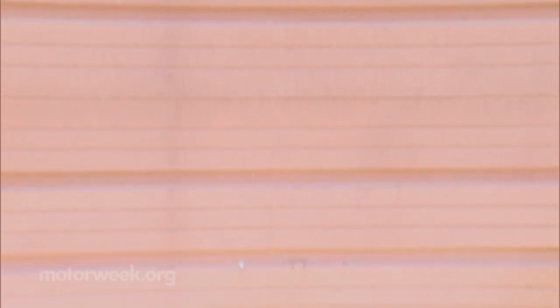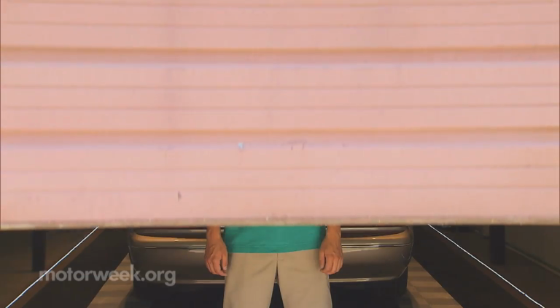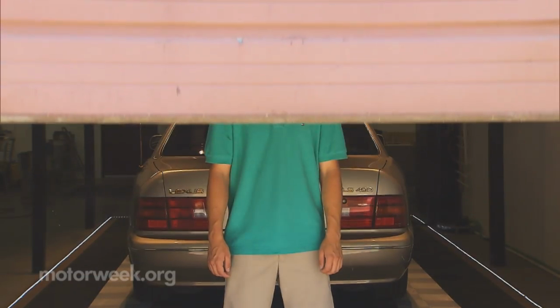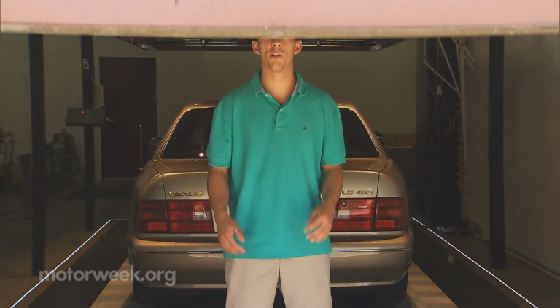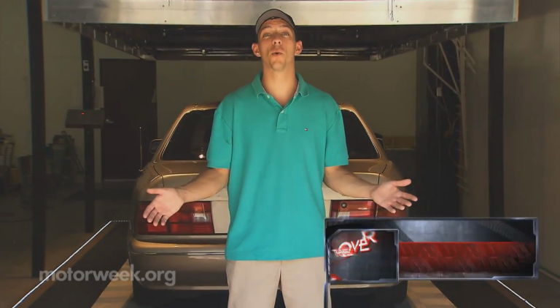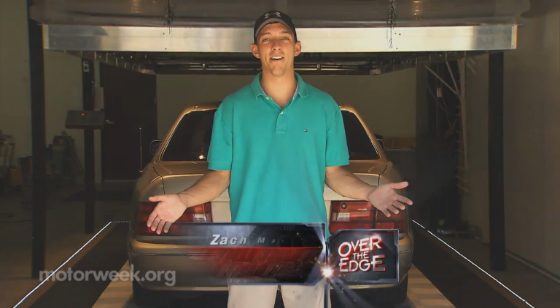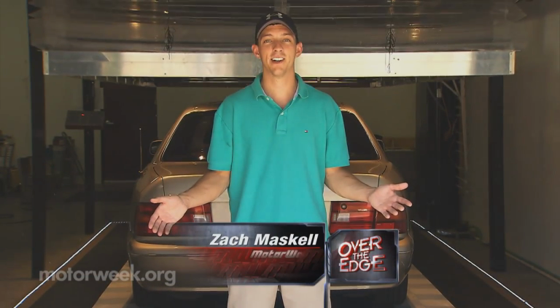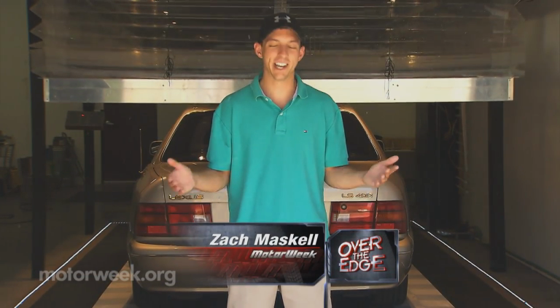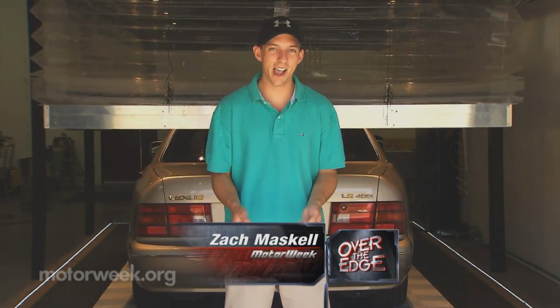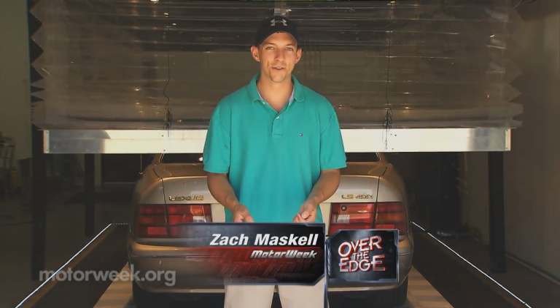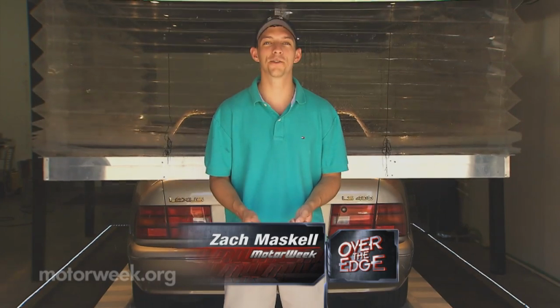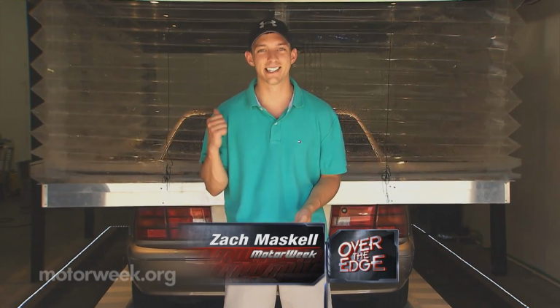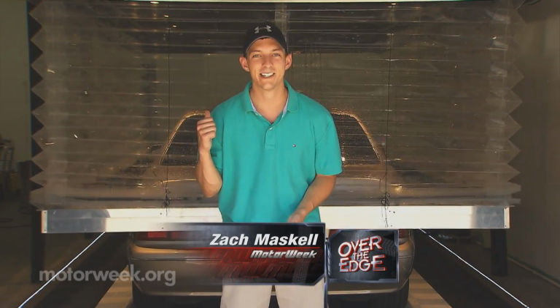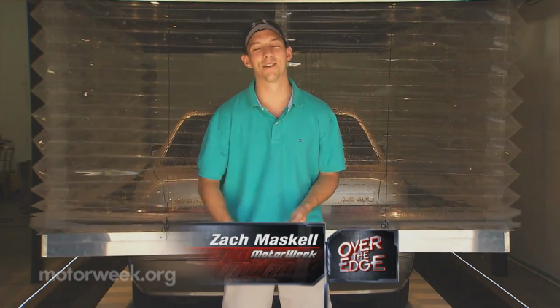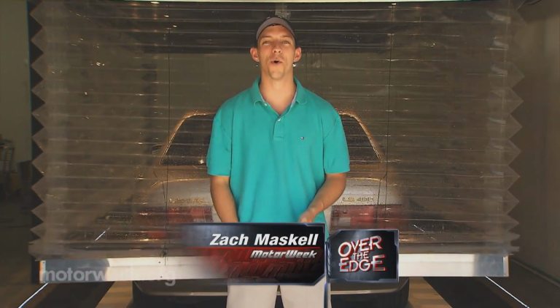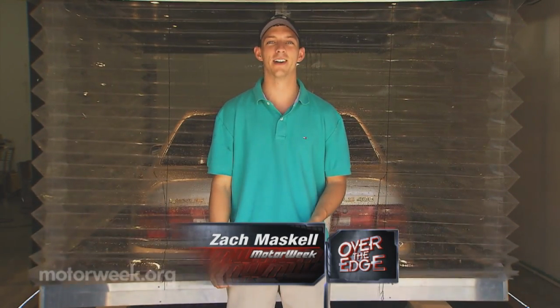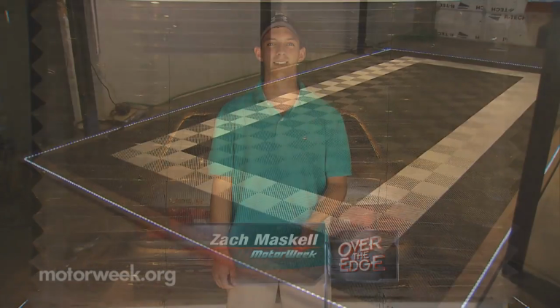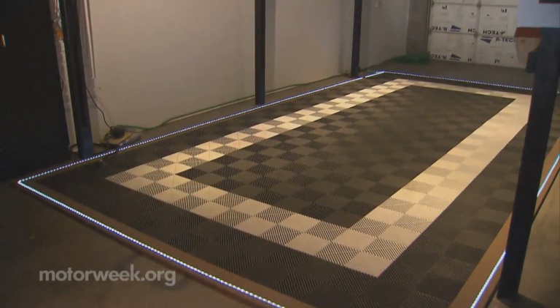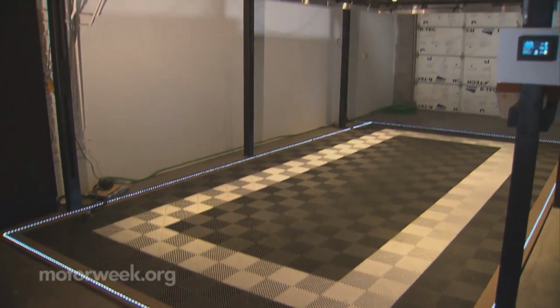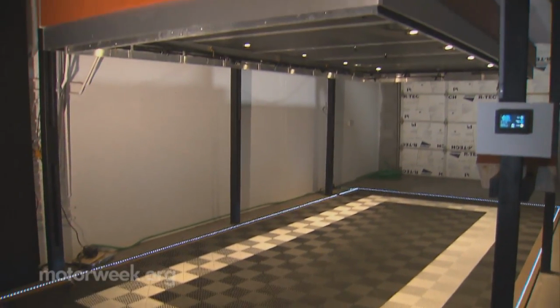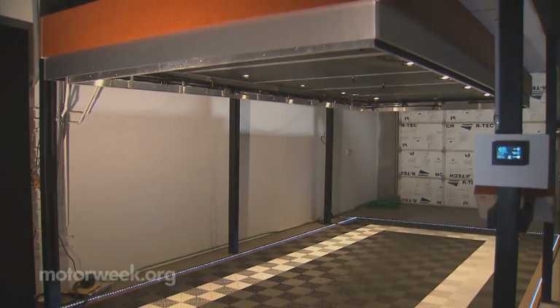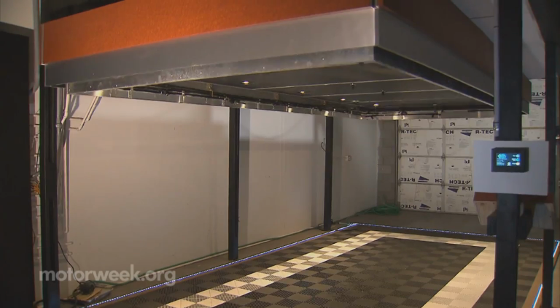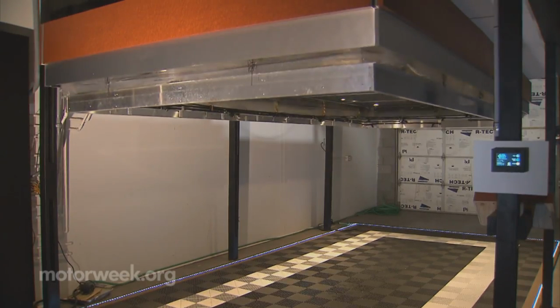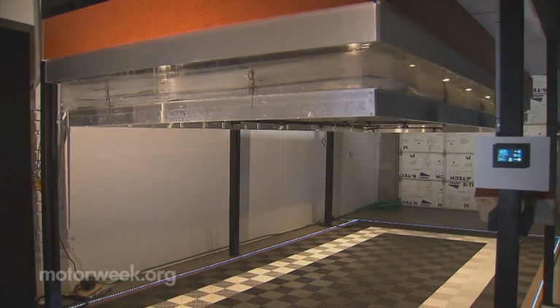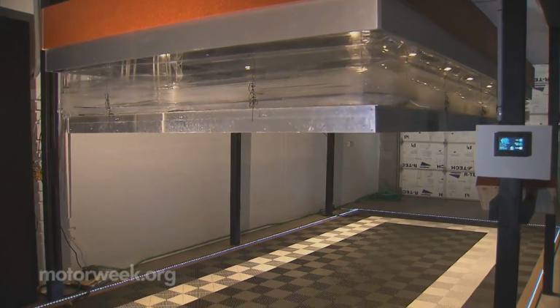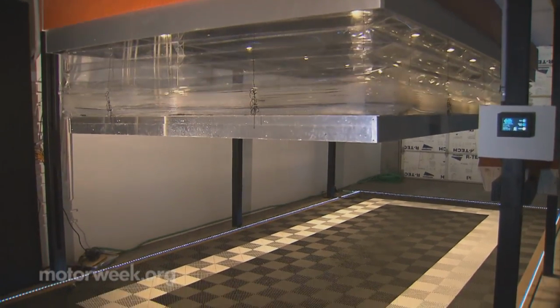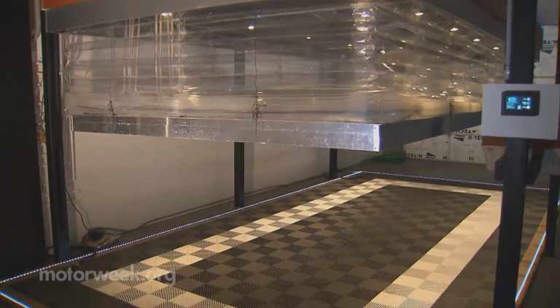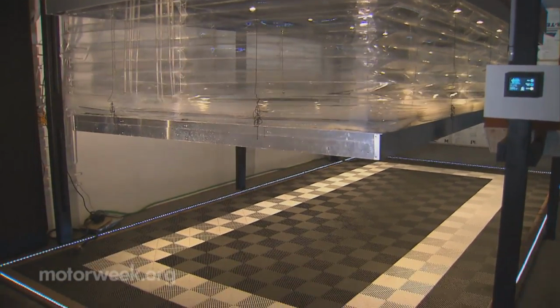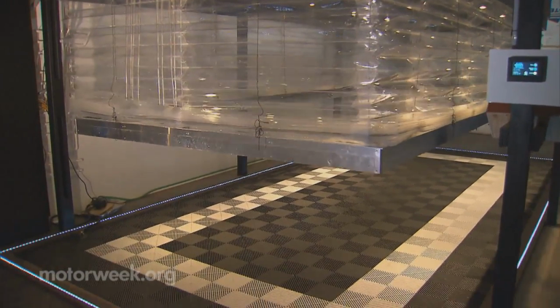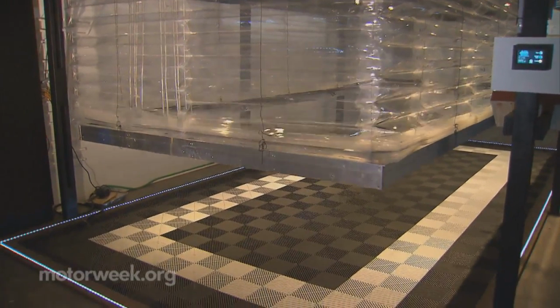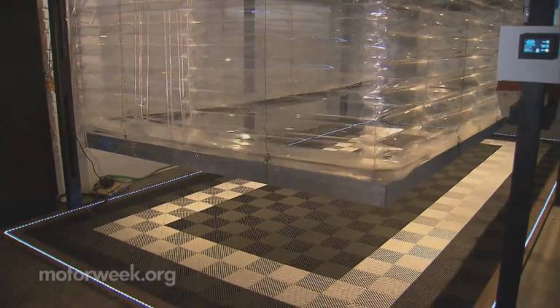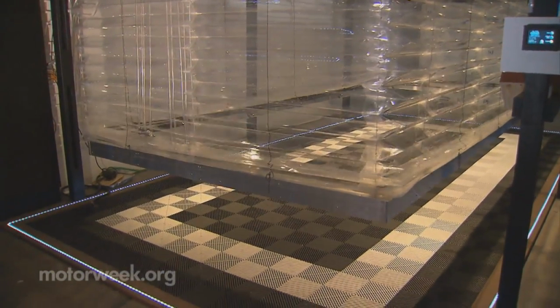For now, this is a luxury only few will have. But years from now, Redder hopes for this to be a household norm — a touchless in-home car wash that won't hurt our animal friends.